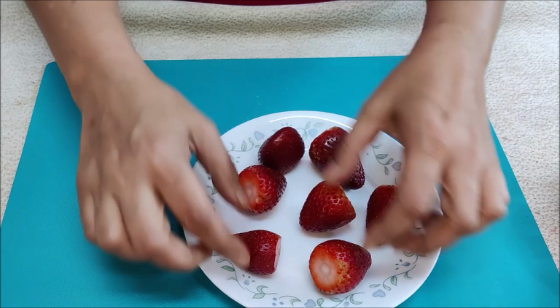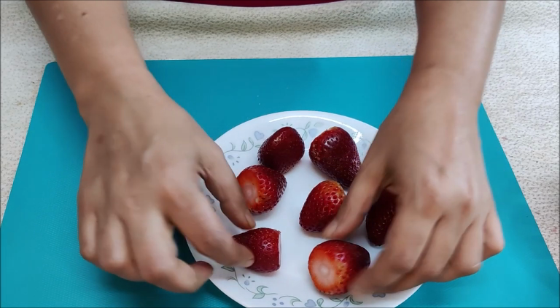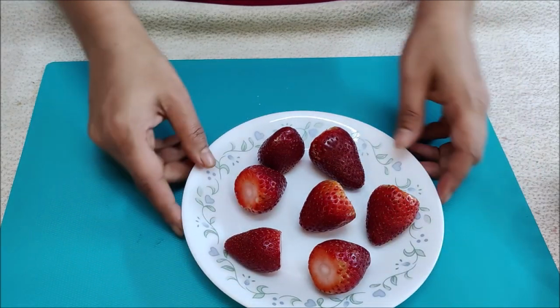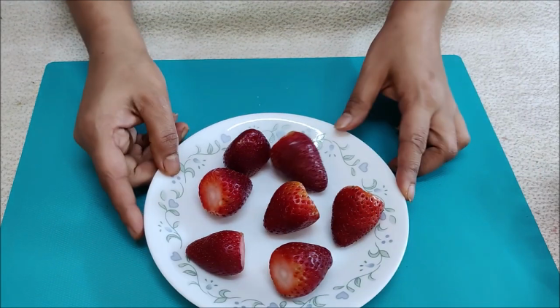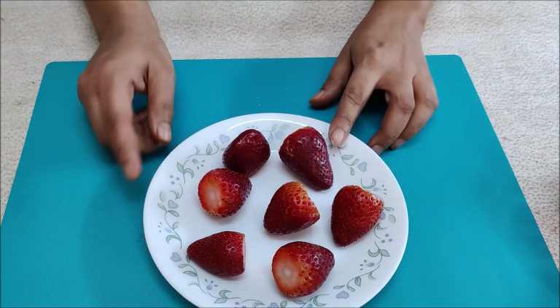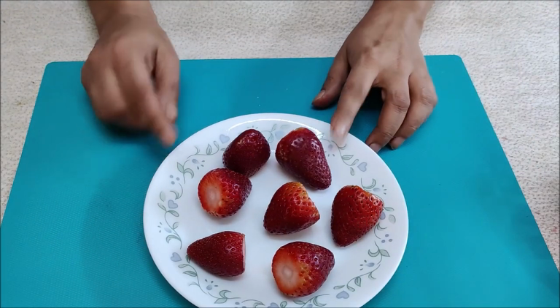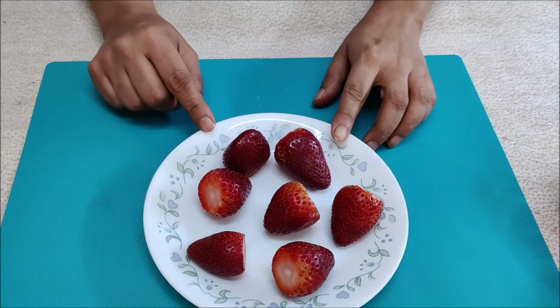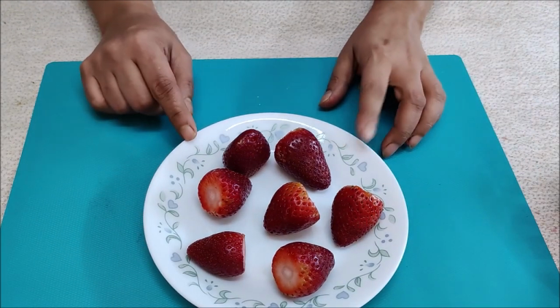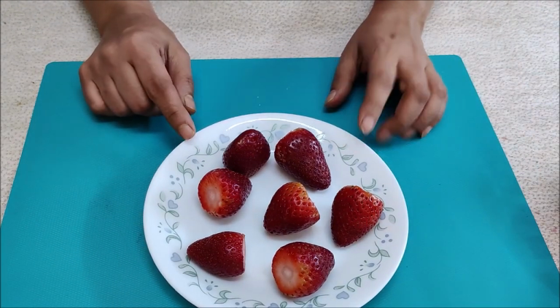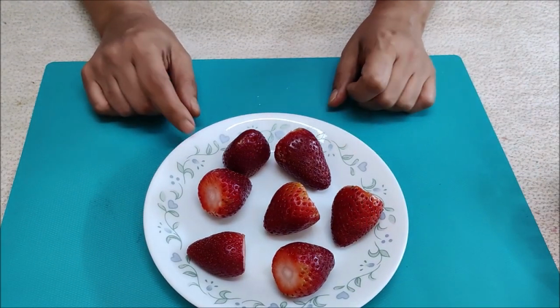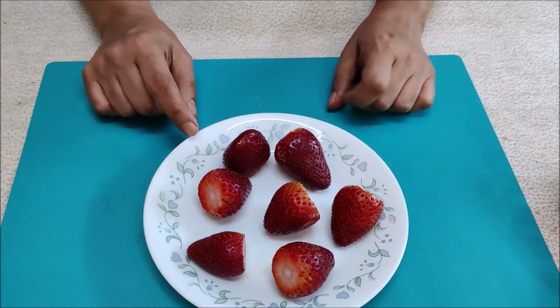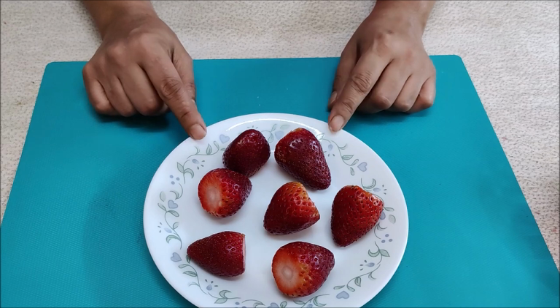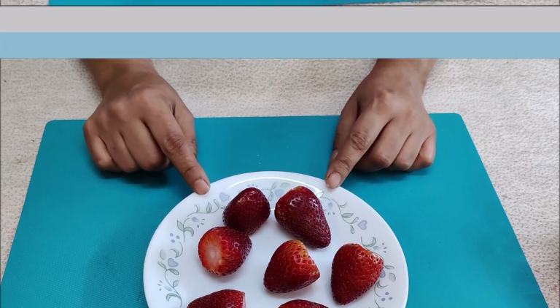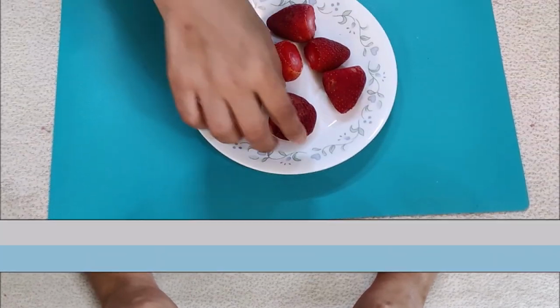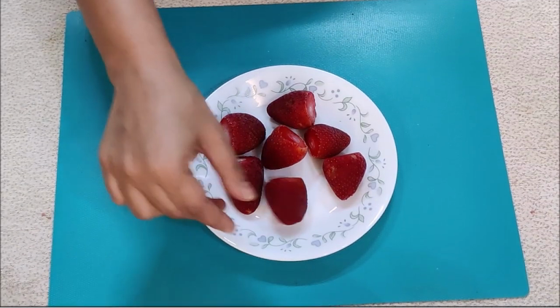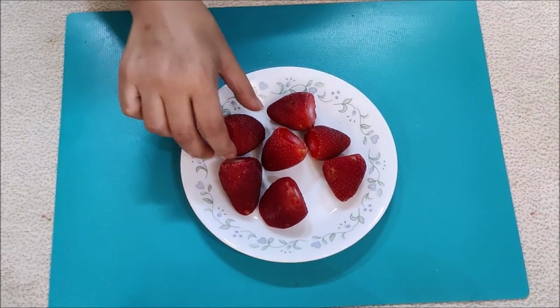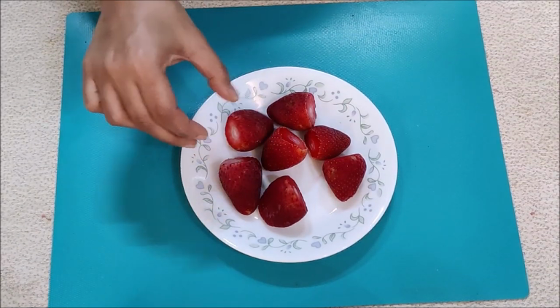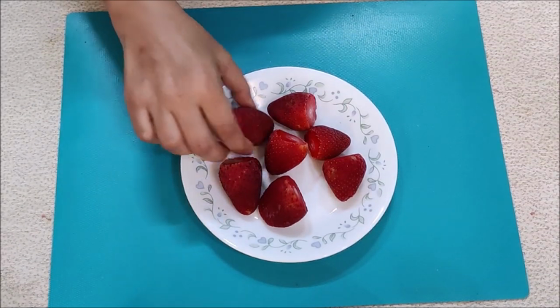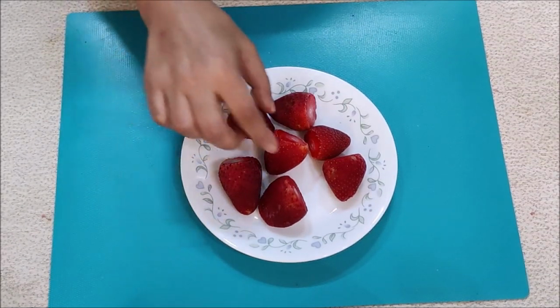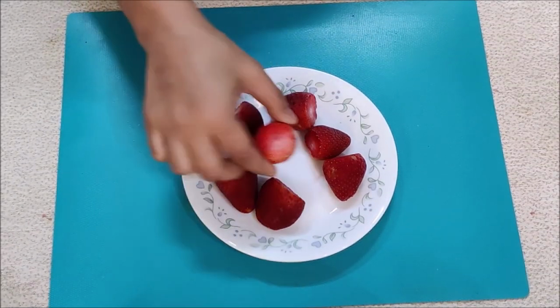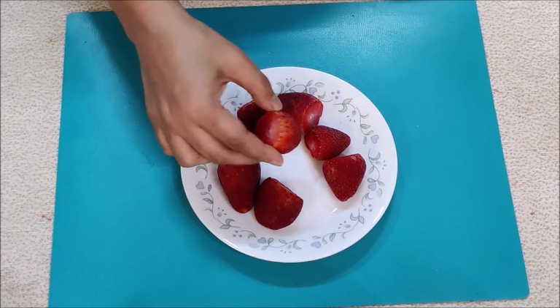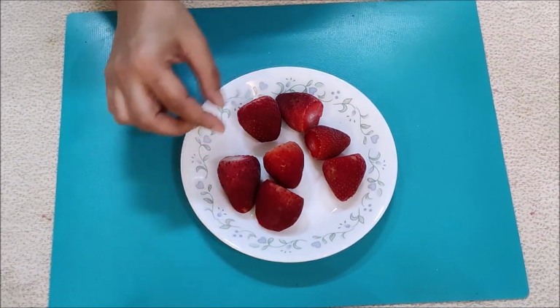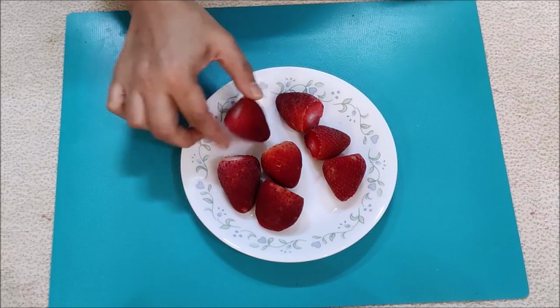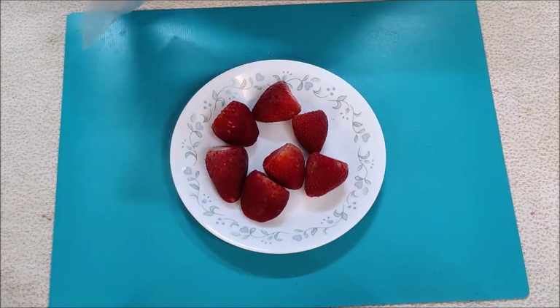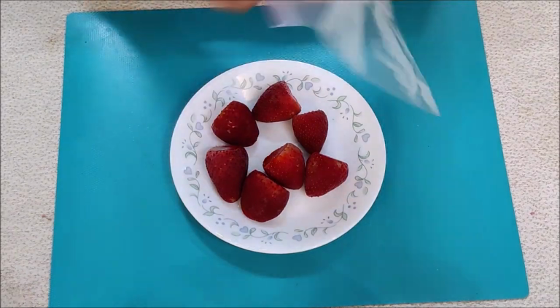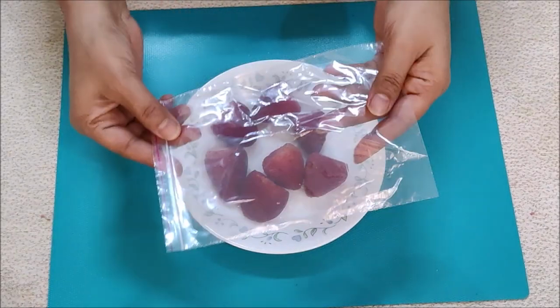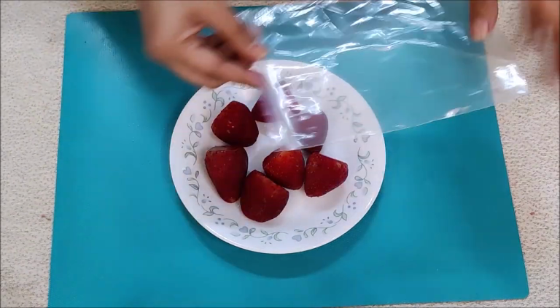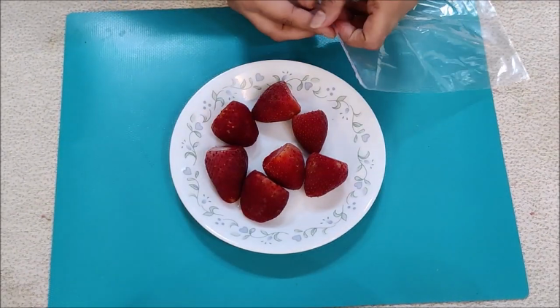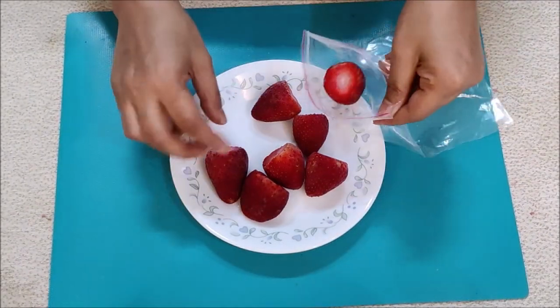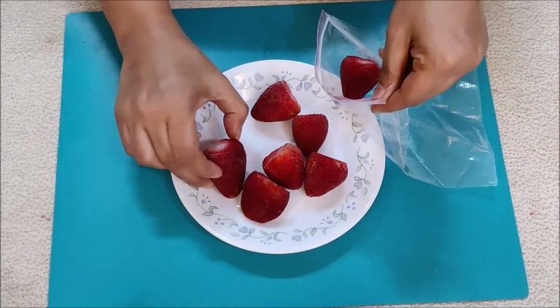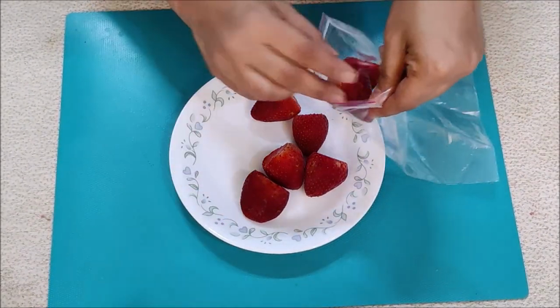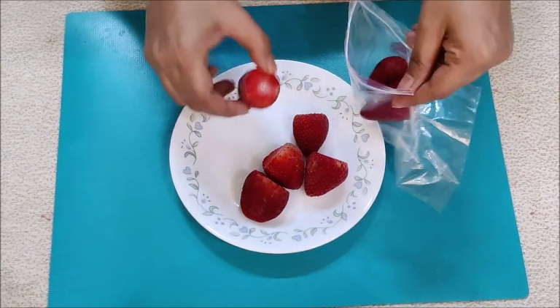I will give them a little space and freeze them. When we freeze them individually first before putting them in a bag, they will not stick together. Now I have a Ziploc bag here and I will put them in the bag and freeze them.